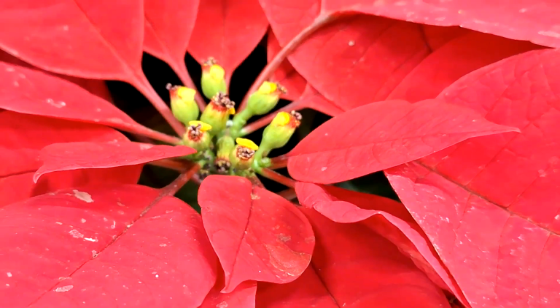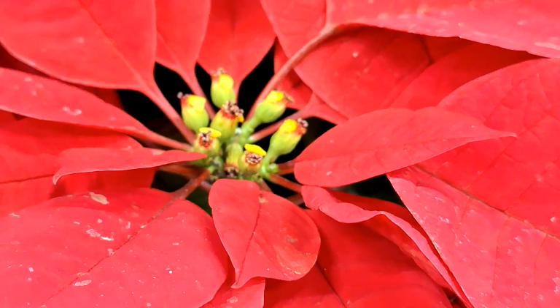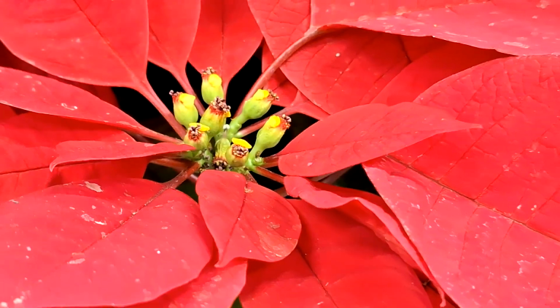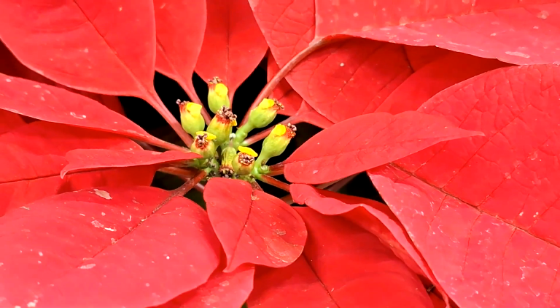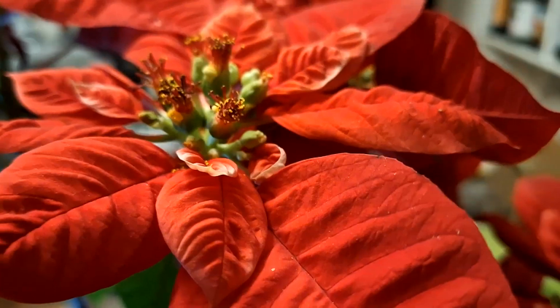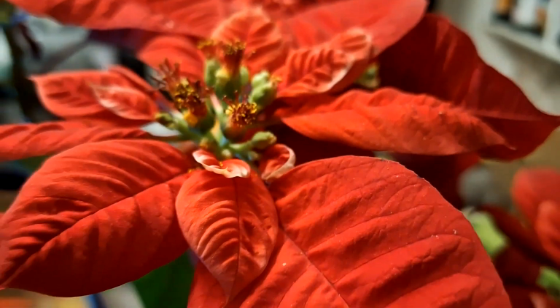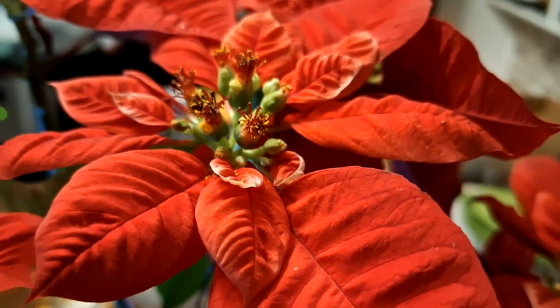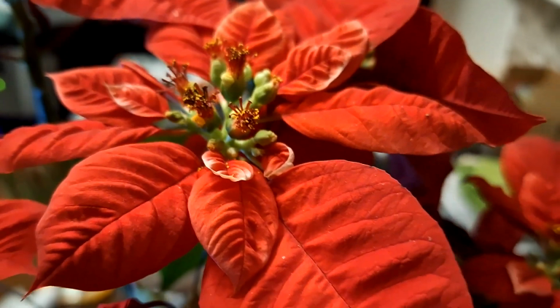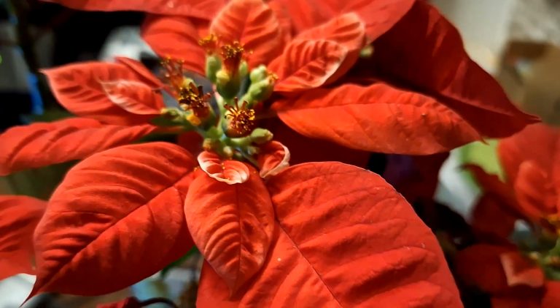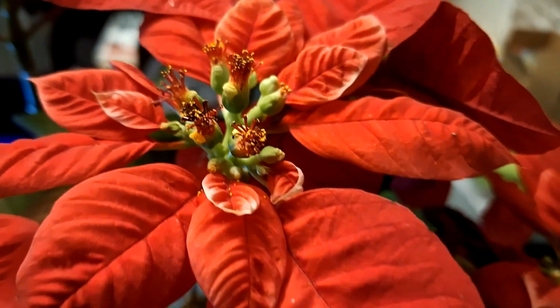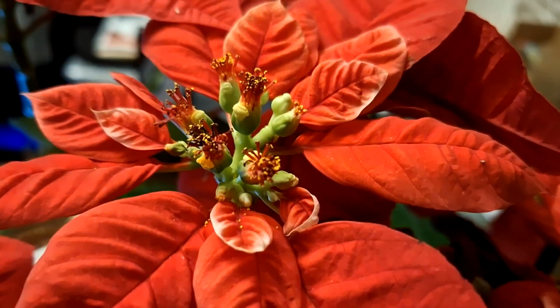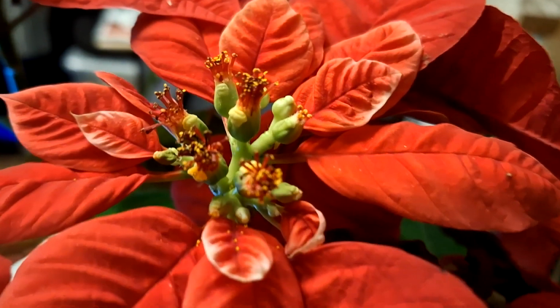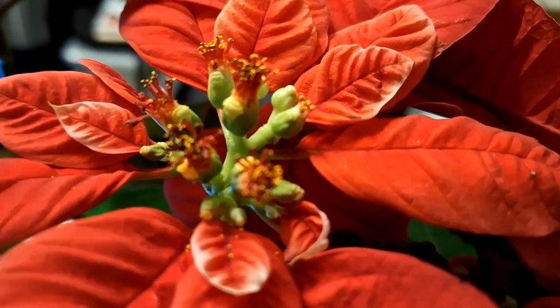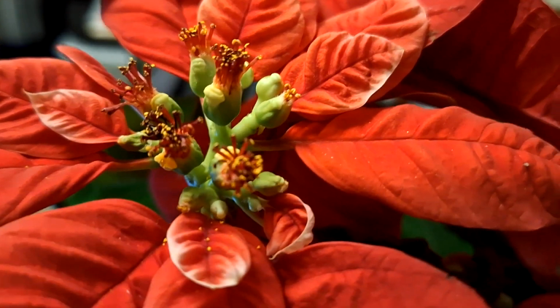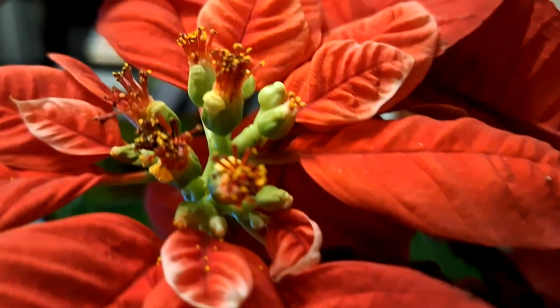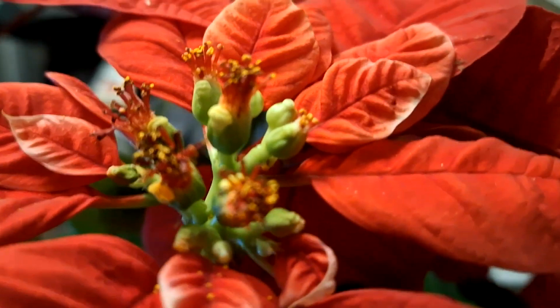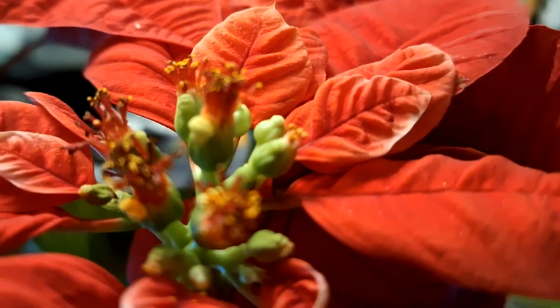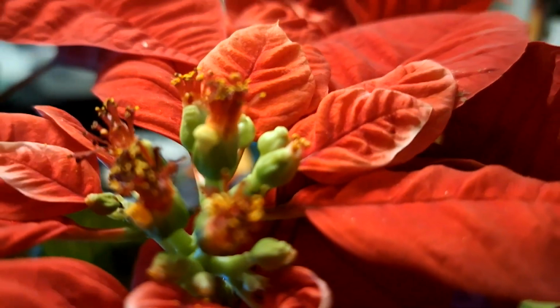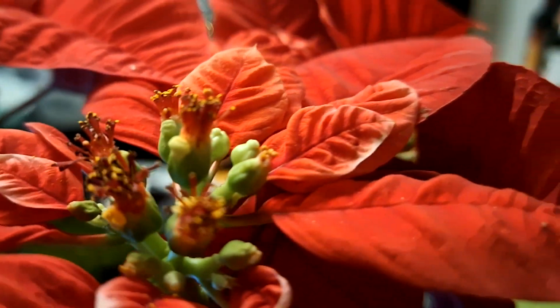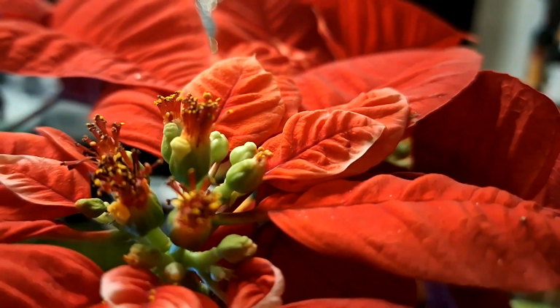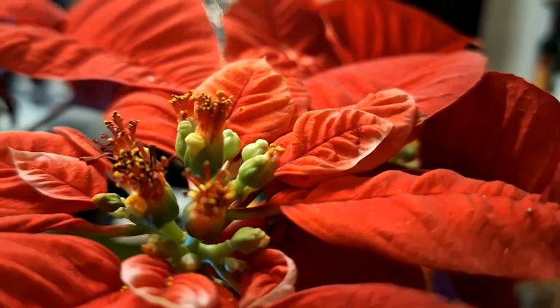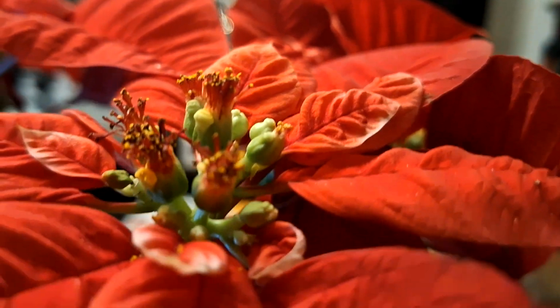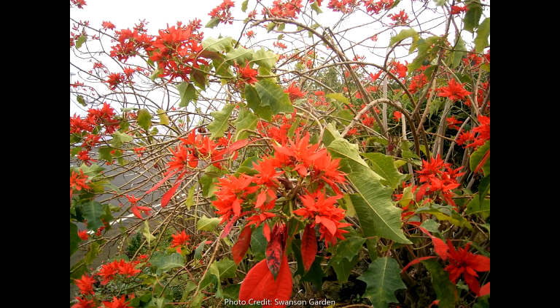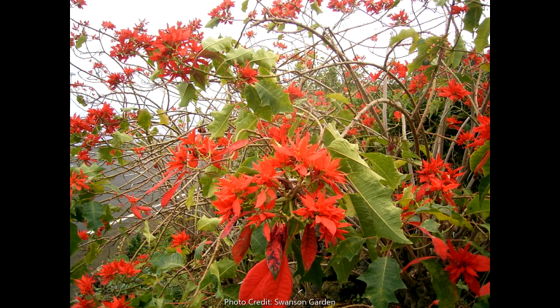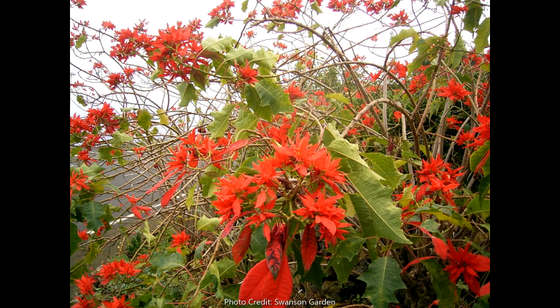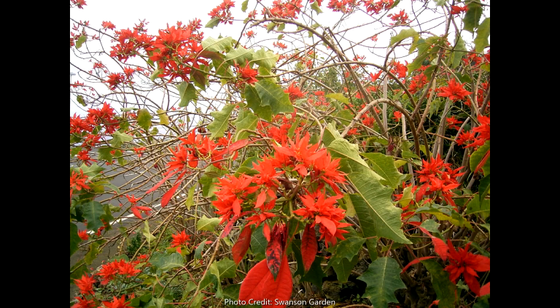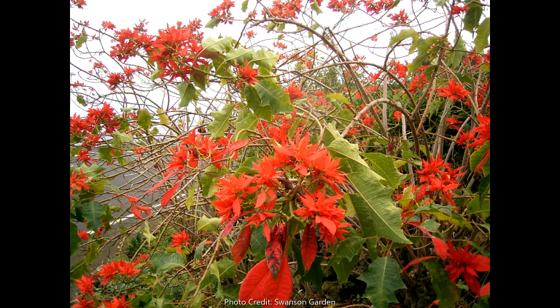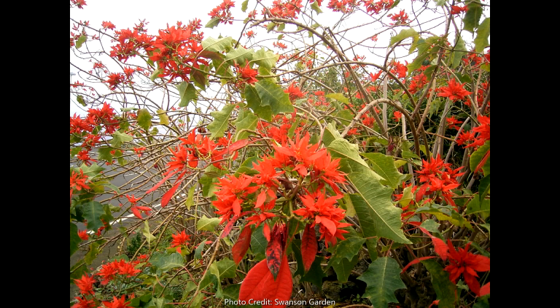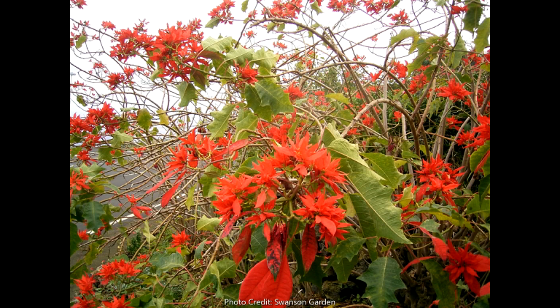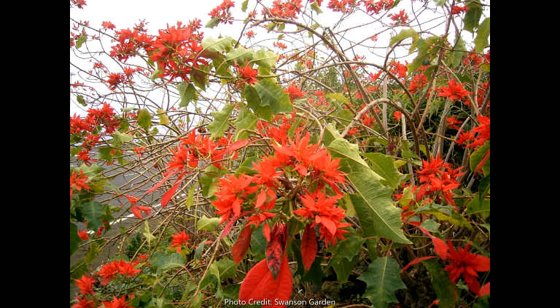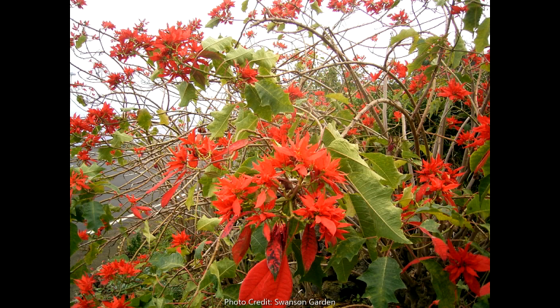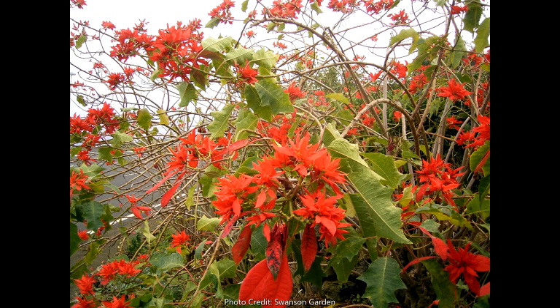Your poinsettias can survive past the holidays by ensuring that they have rich, moist soil and they're placed in a full sun area throughout the year. They can actually grow up to be 10 feet tall, which is usually the height they normally reach in their native habitat.